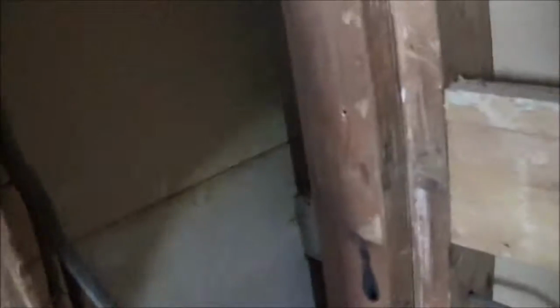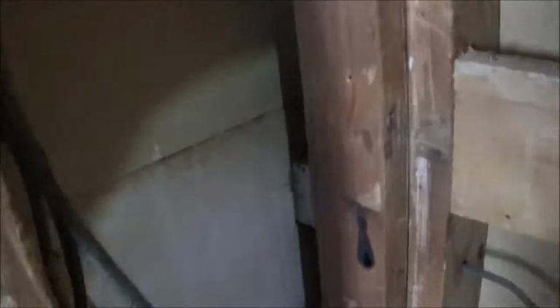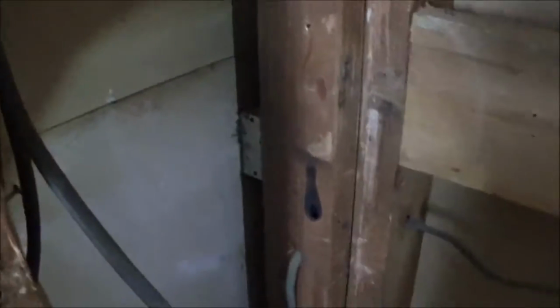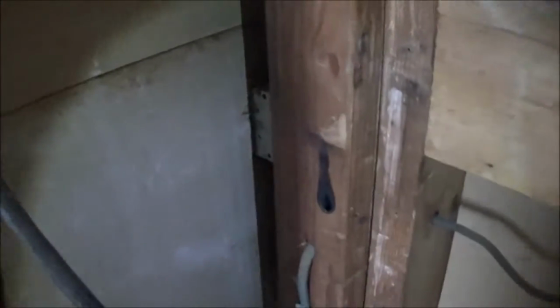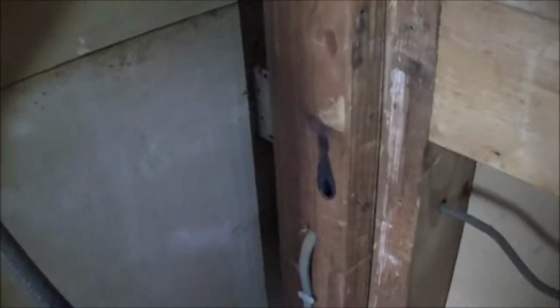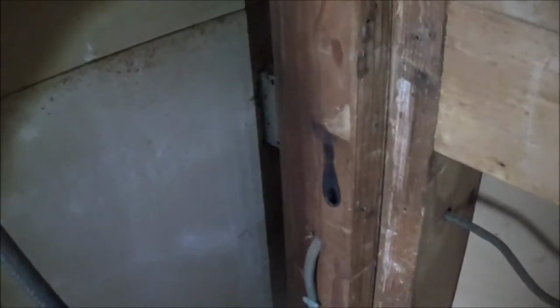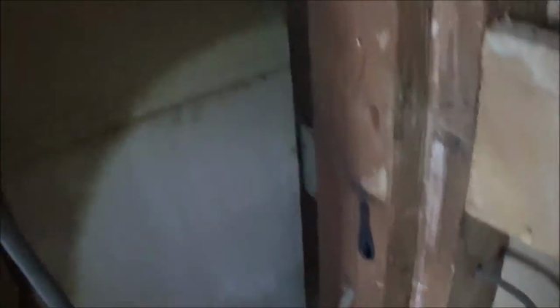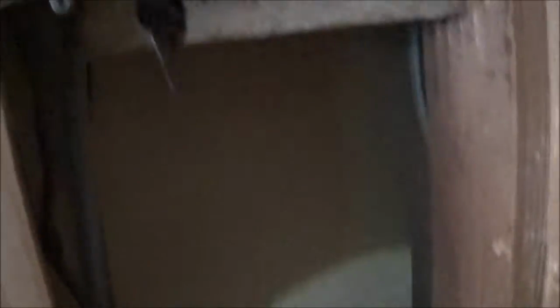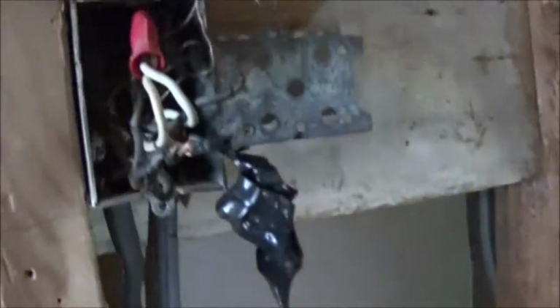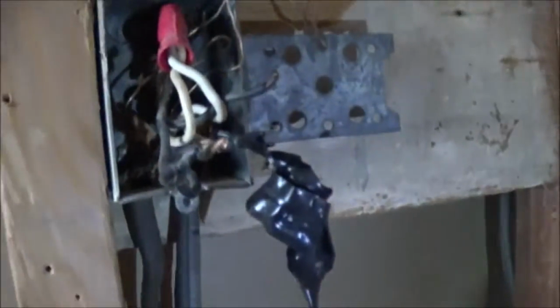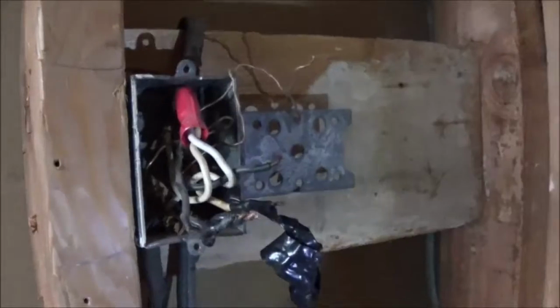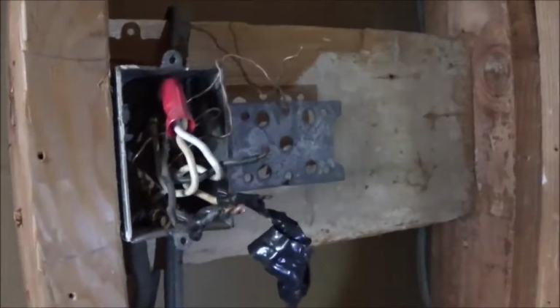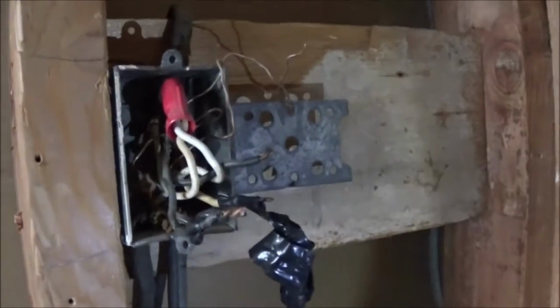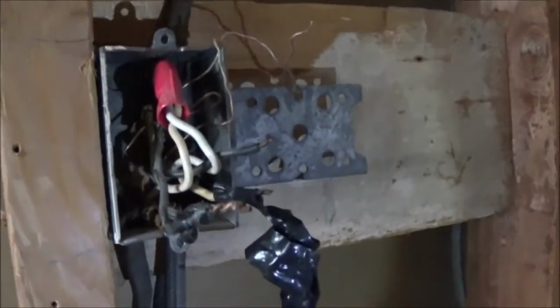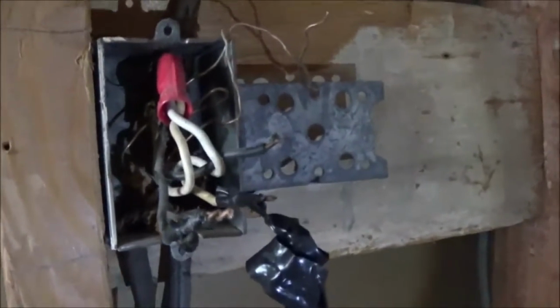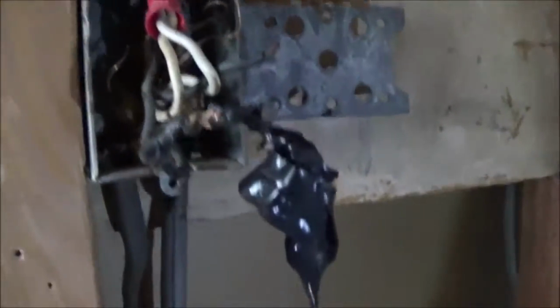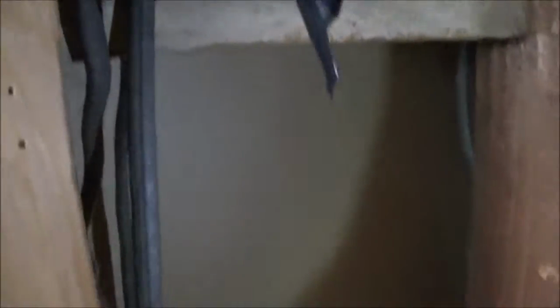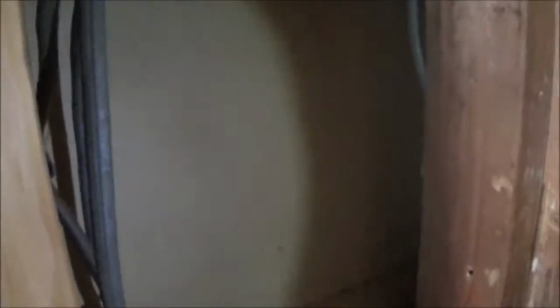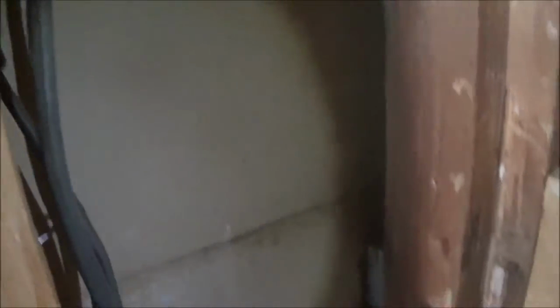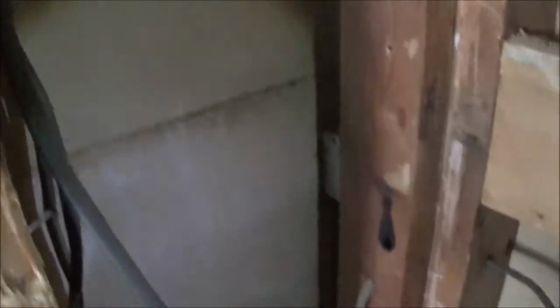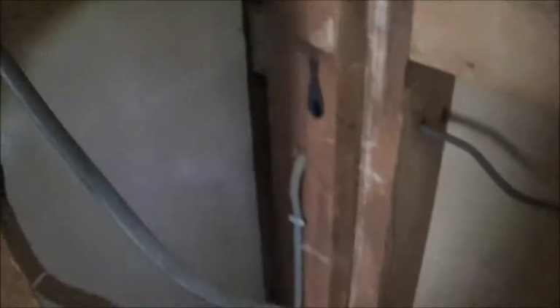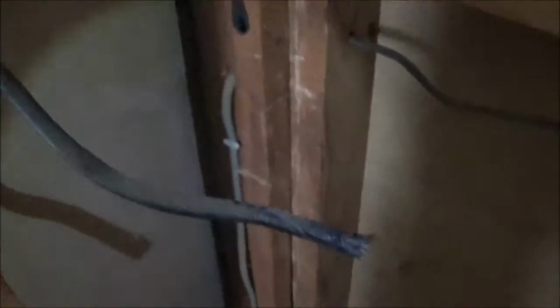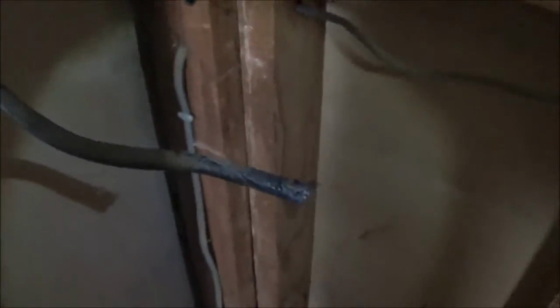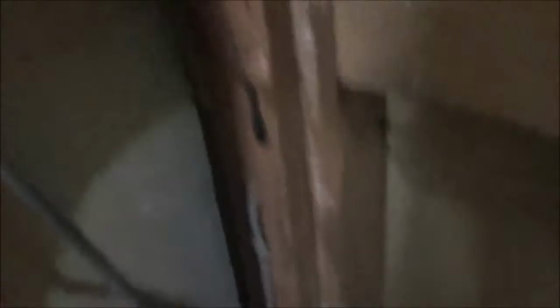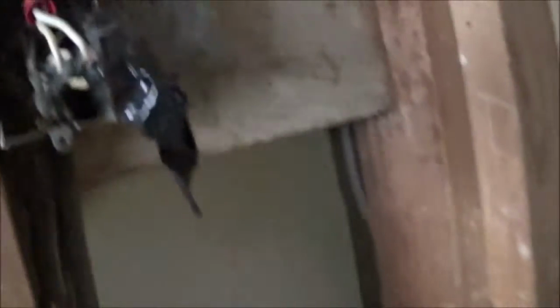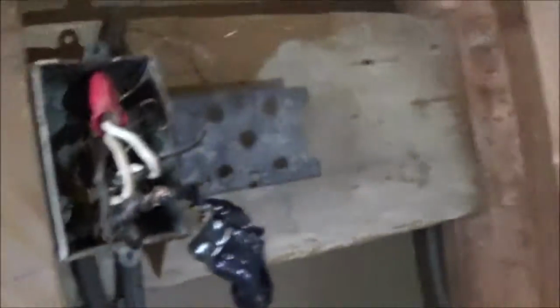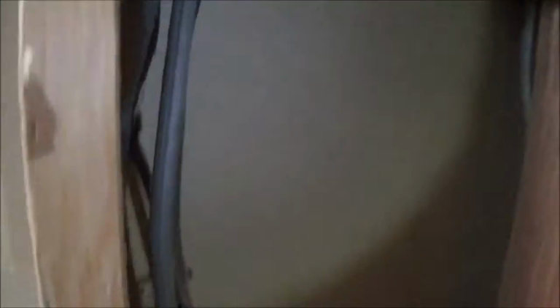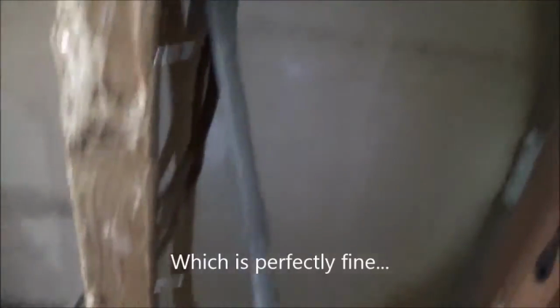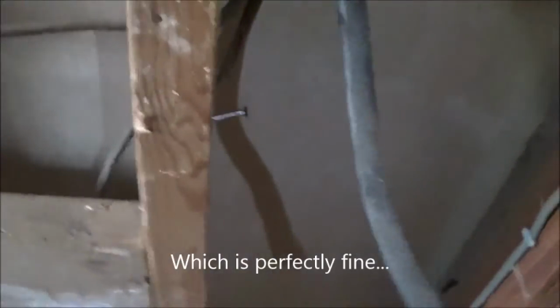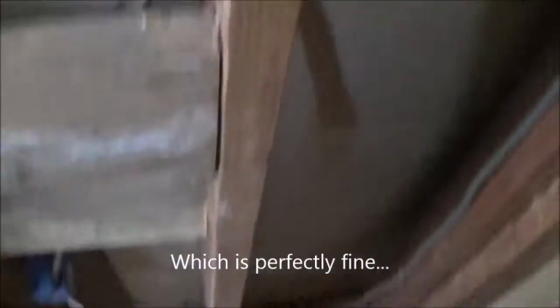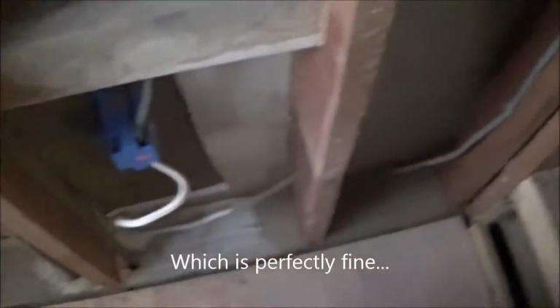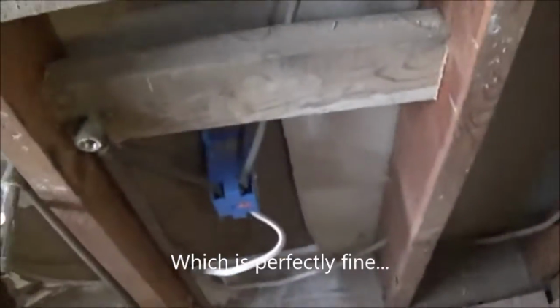So this was repaired by an electrician, and we're renovating our bathroom now. It looks like instead of pulling the wire out, they just left it and wired around it, and put a junction in there.